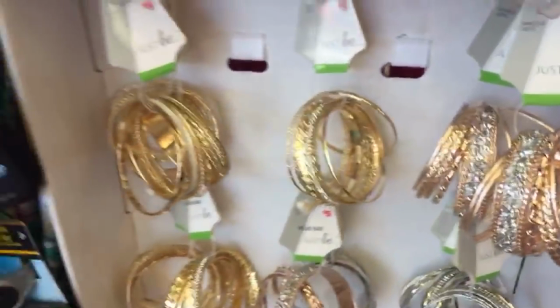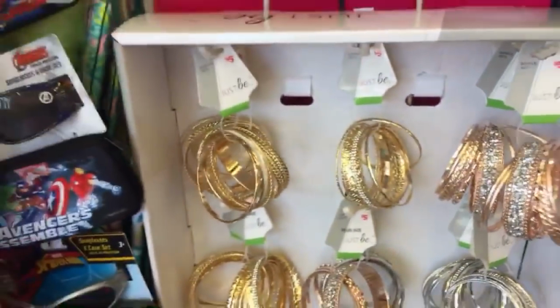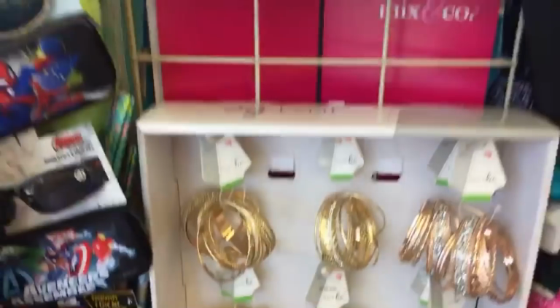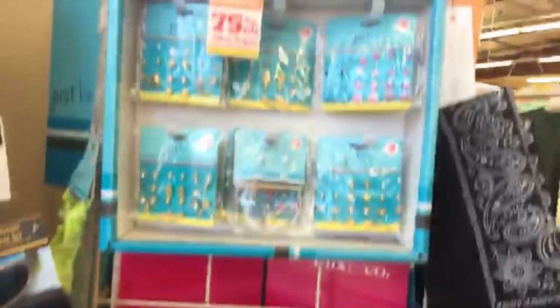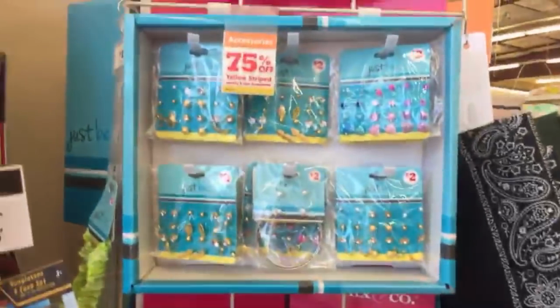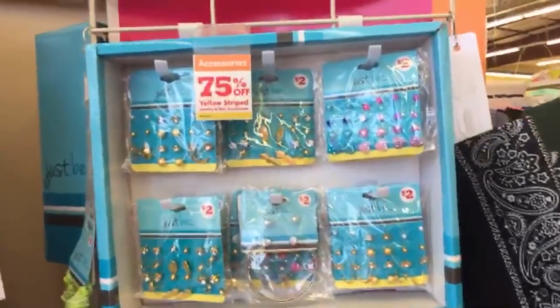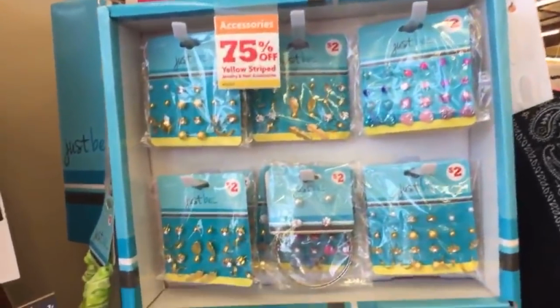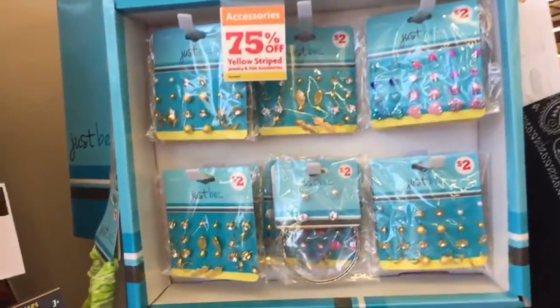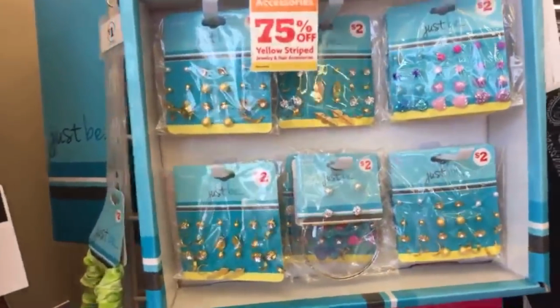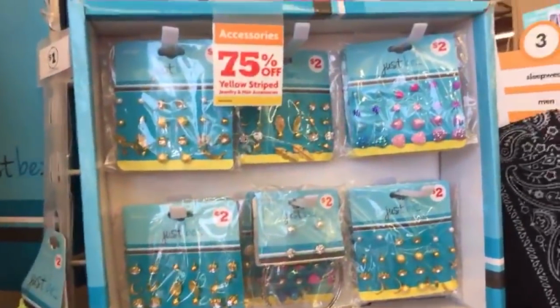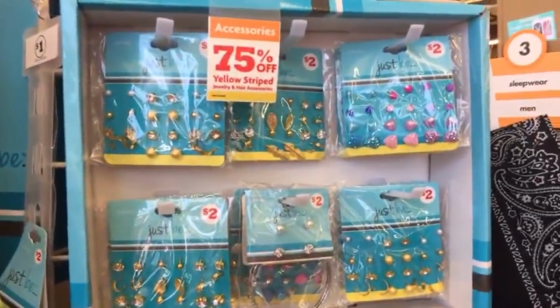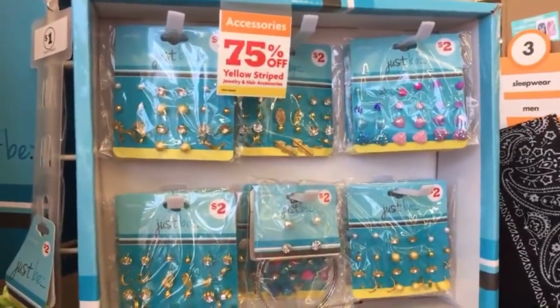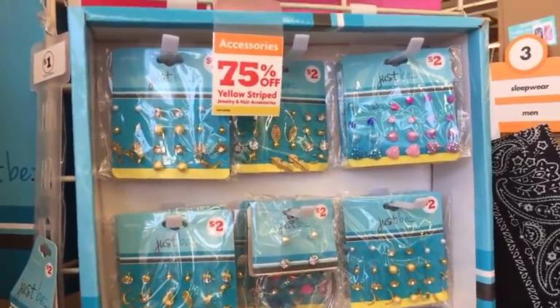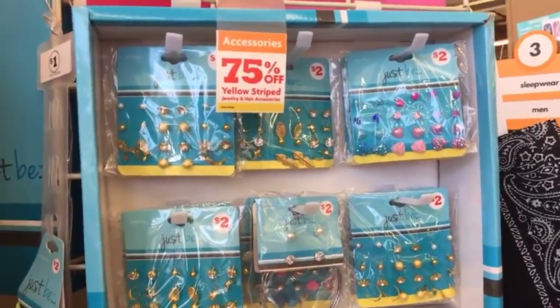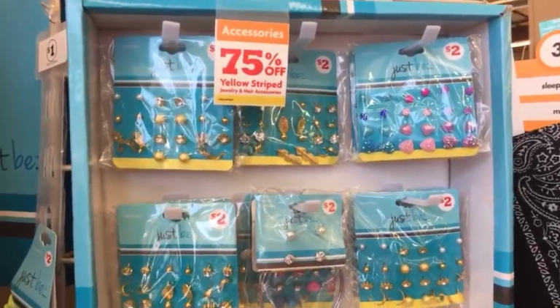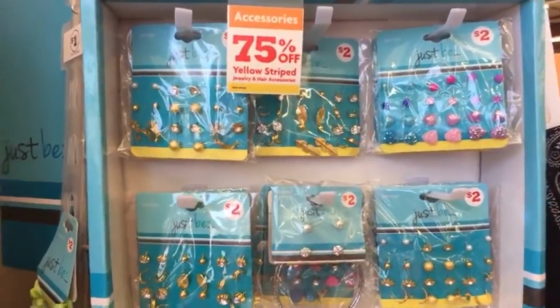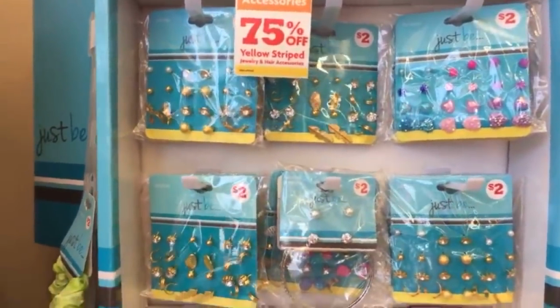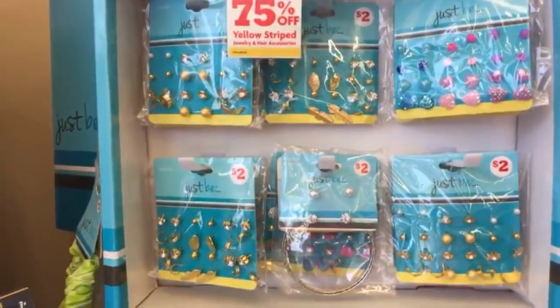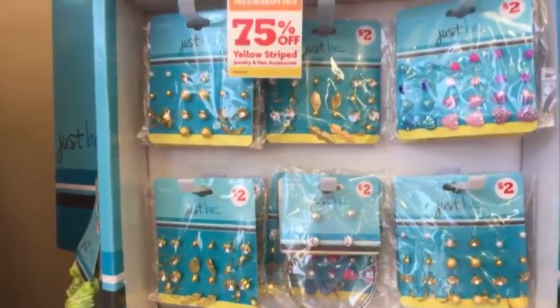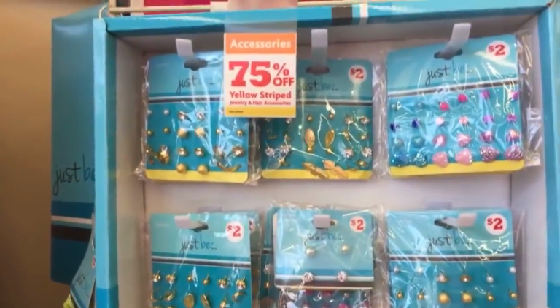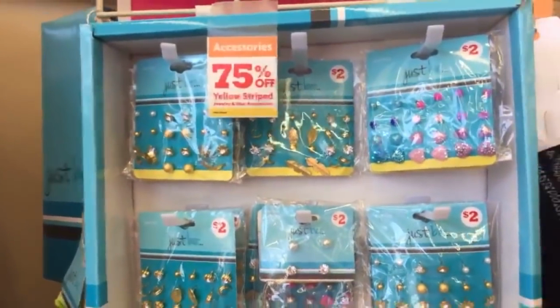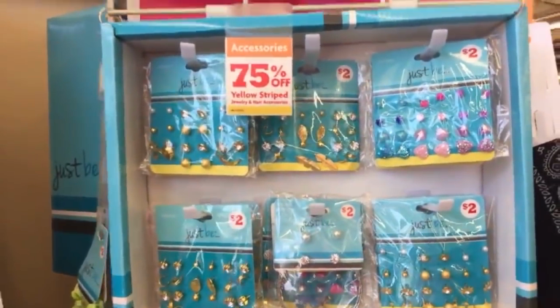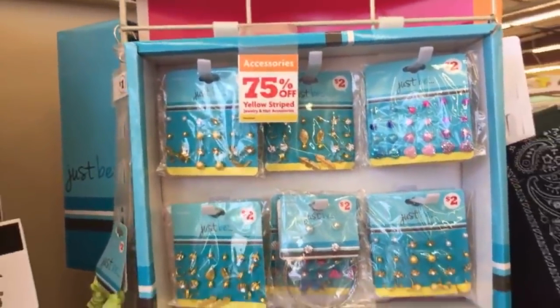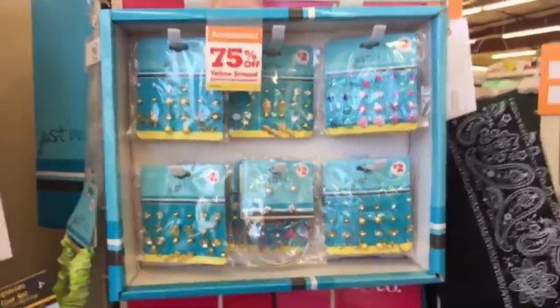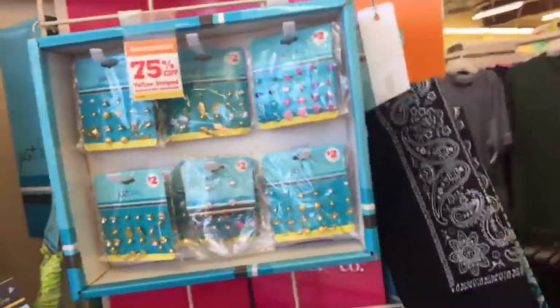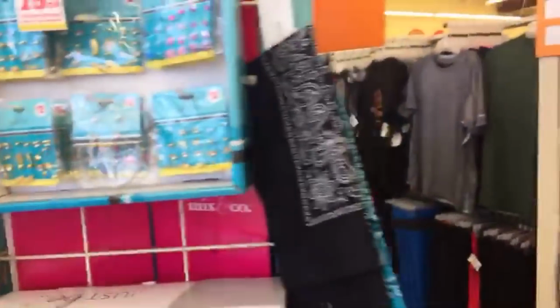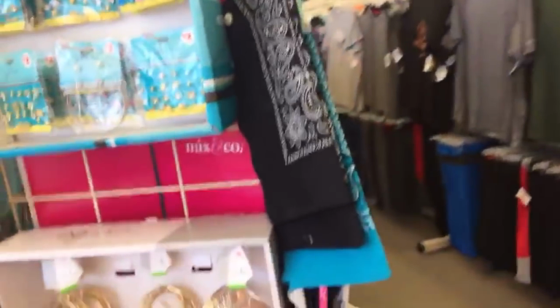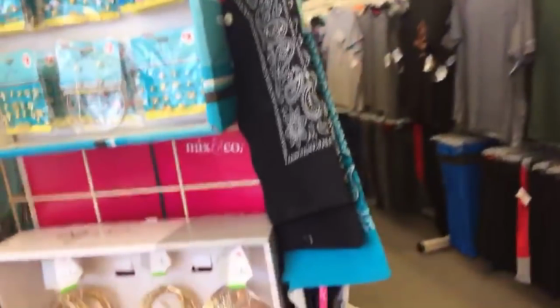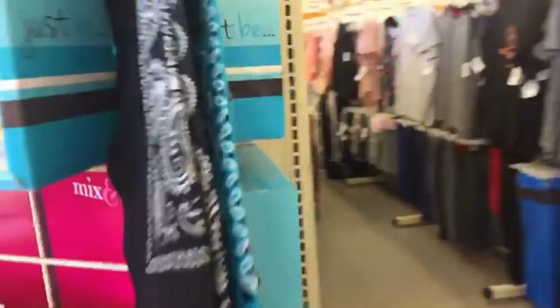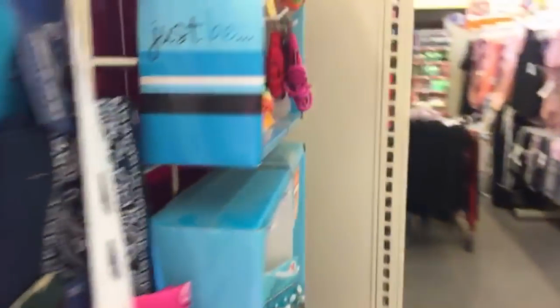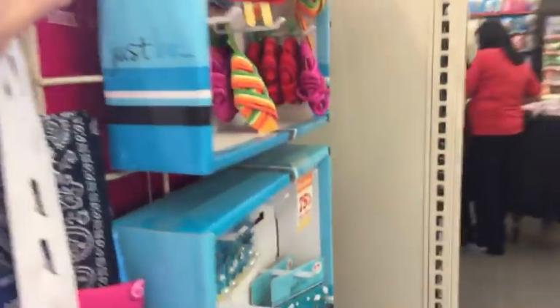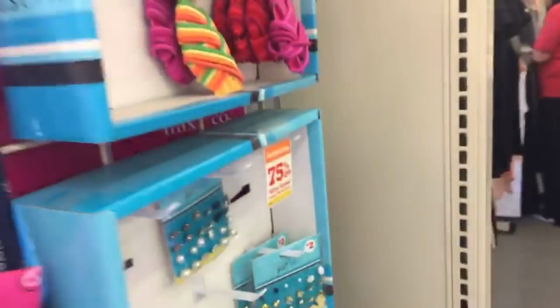They've had a lot of these up here for a while, but look in your stores too because they have 75% off a lot of these earring sets, making them just 50 cents. Those would be cute like birthday gifts.